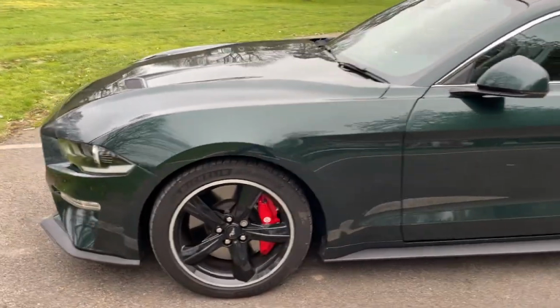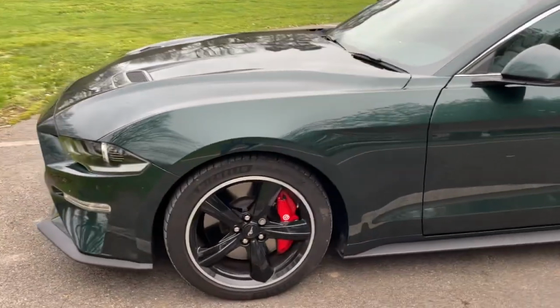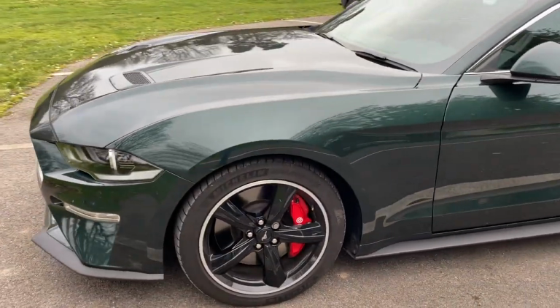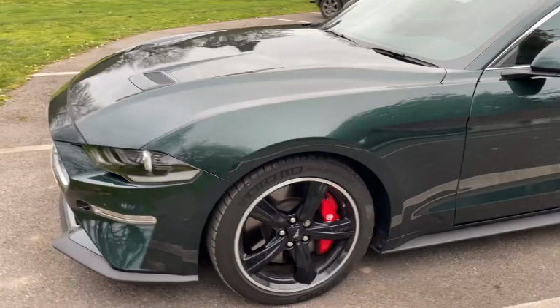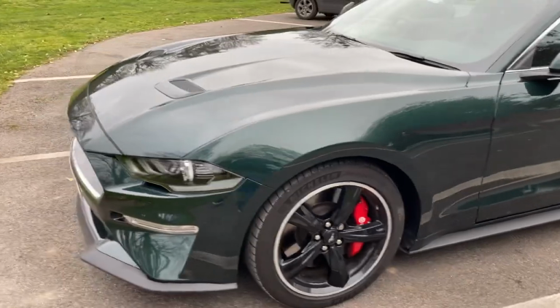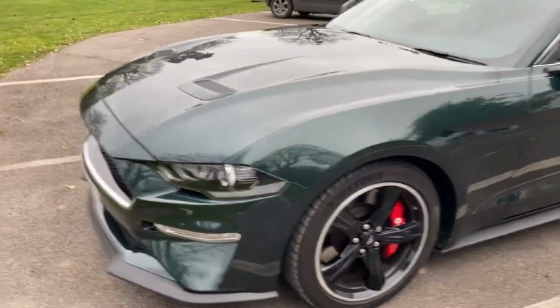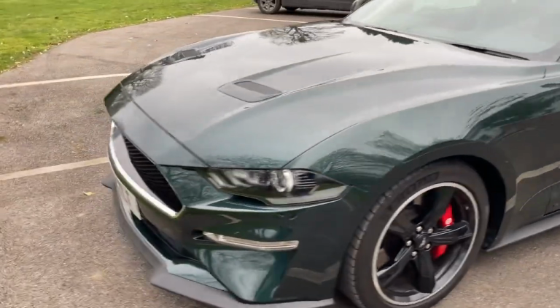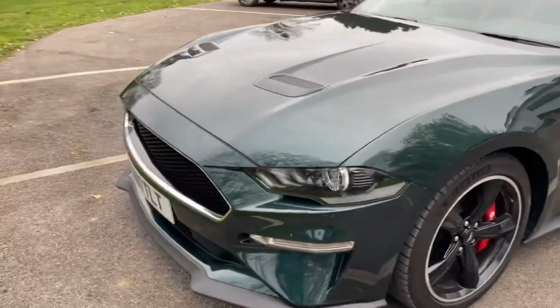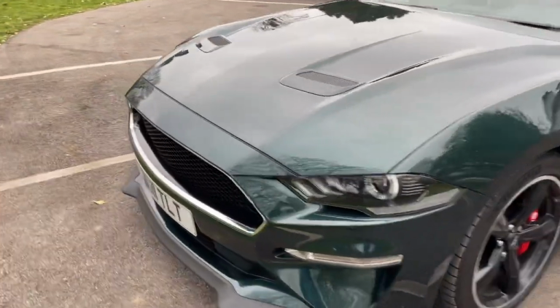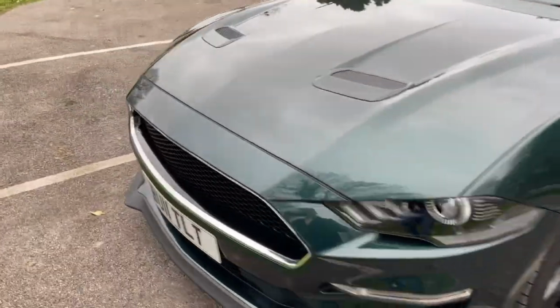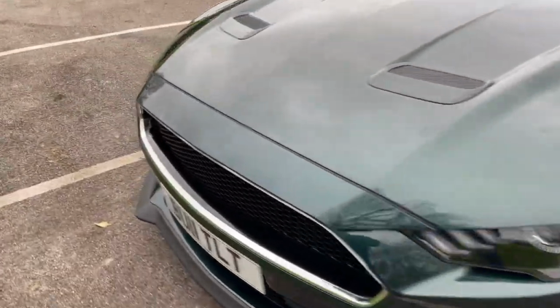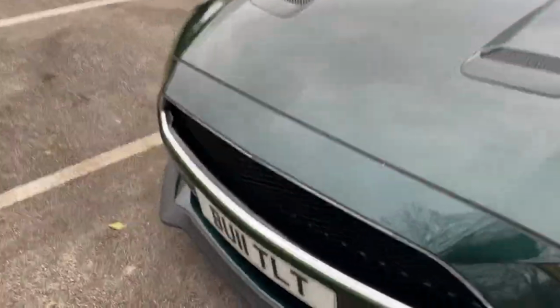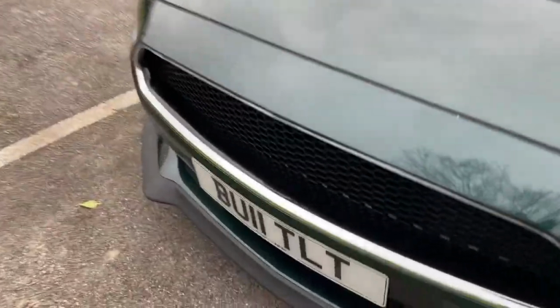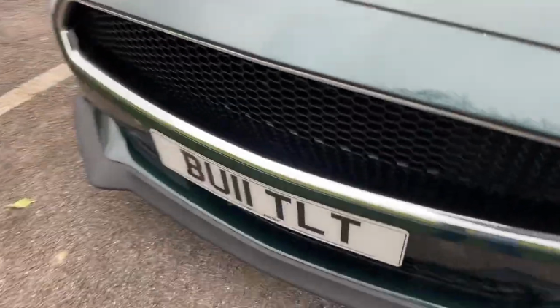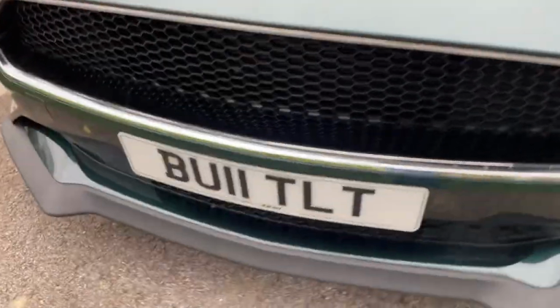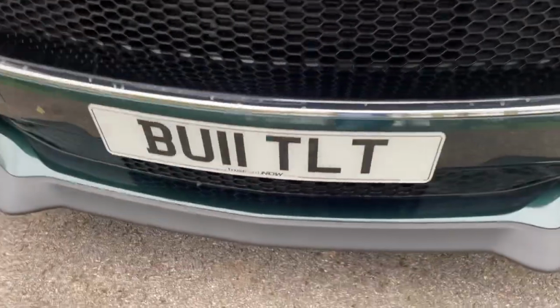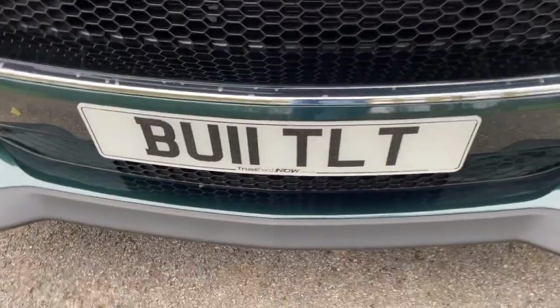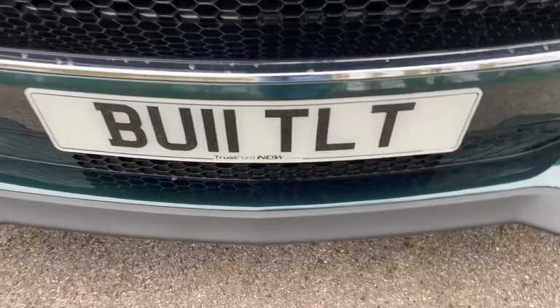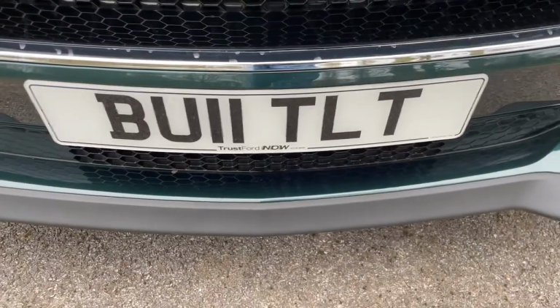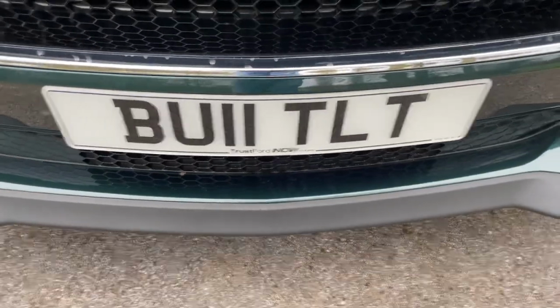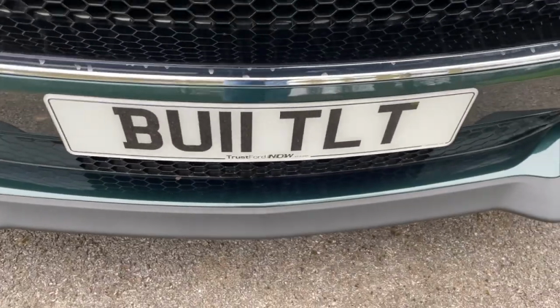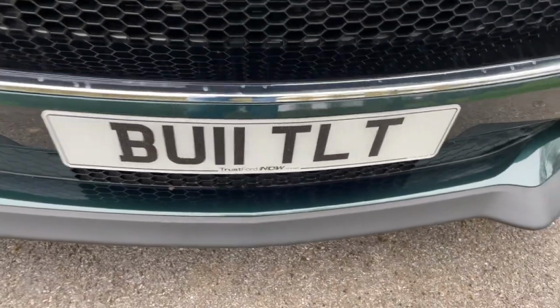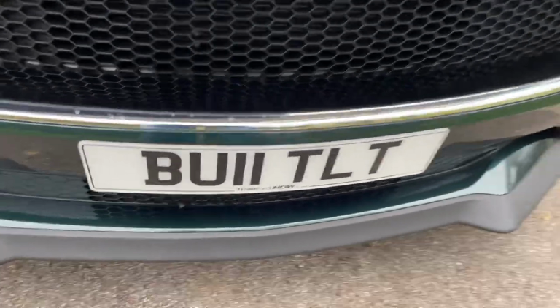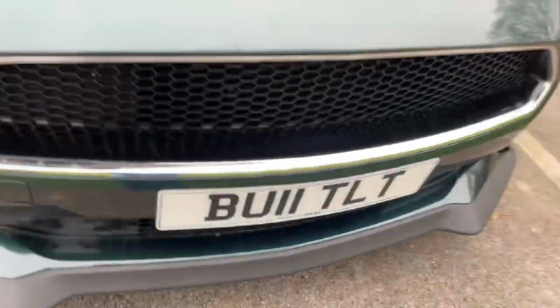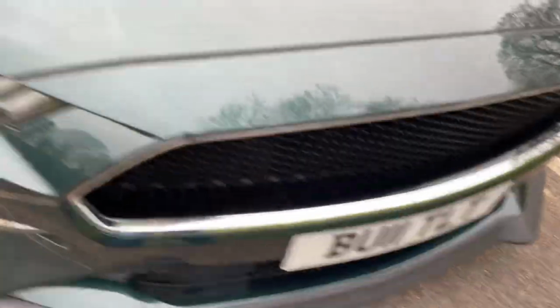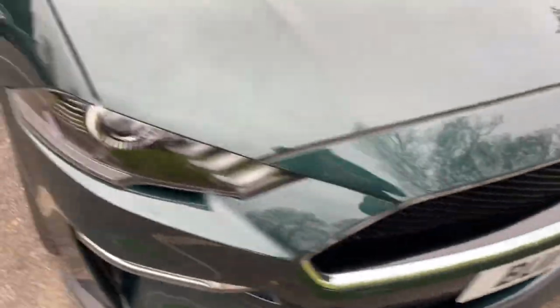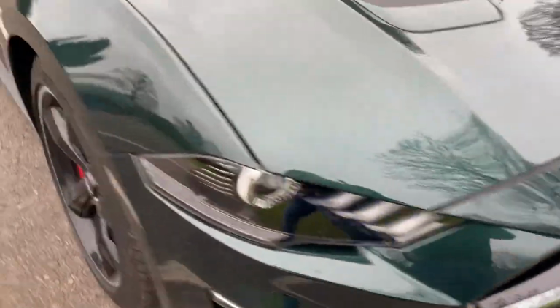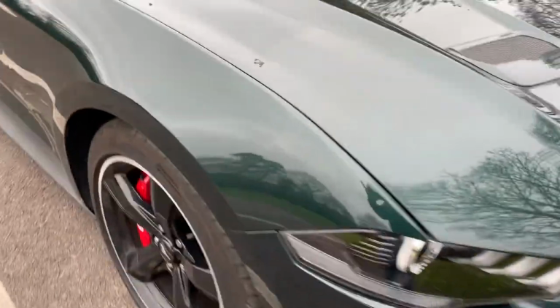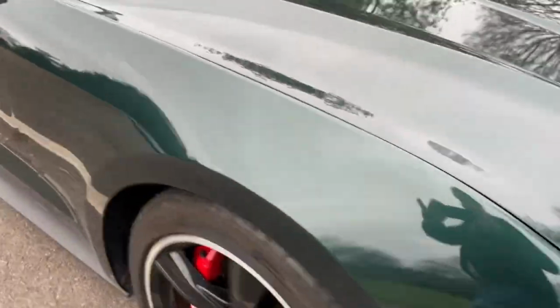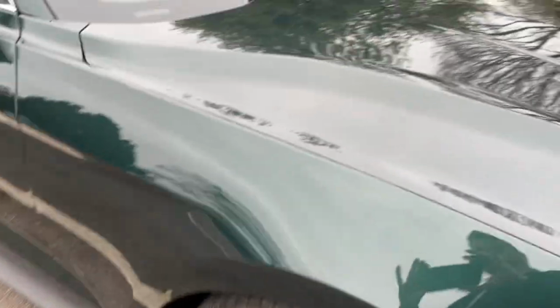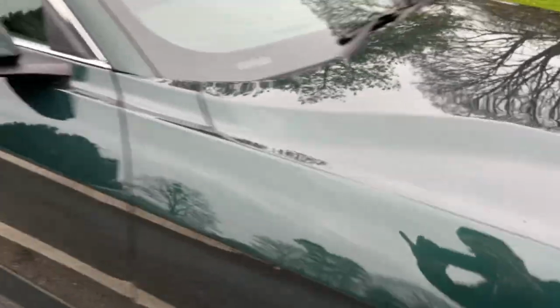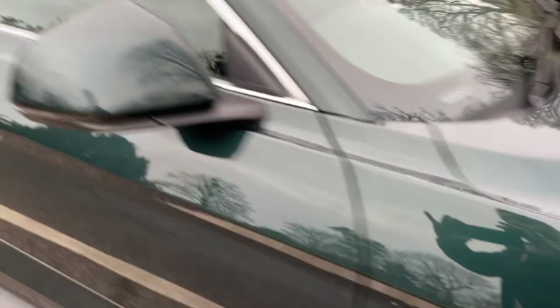But as you can see, the car is totally immaculate, like a brand new car, and it's coming with this number plate — the Bullitt. So yeah, that's rather special.